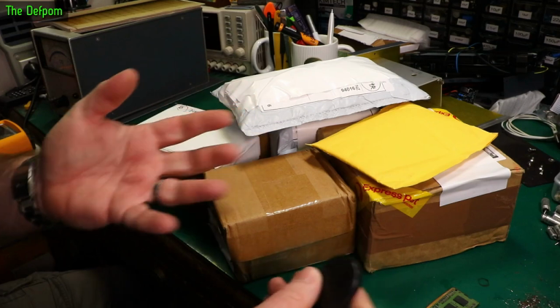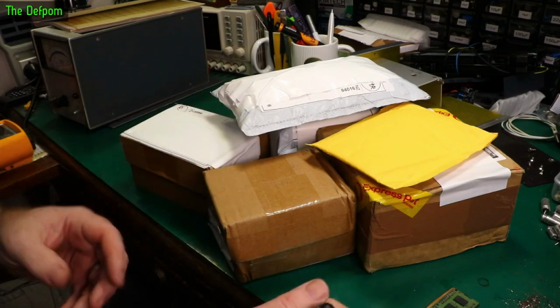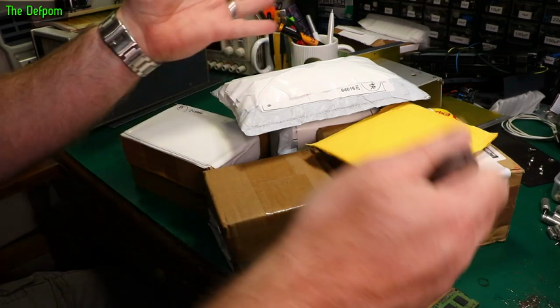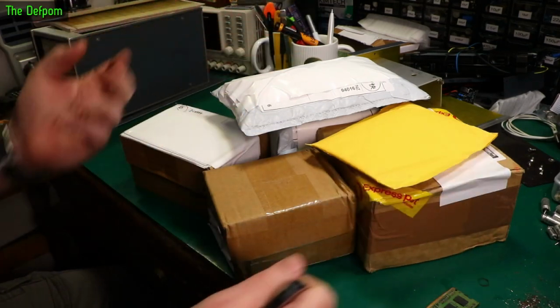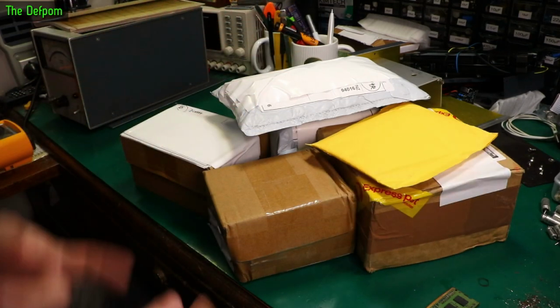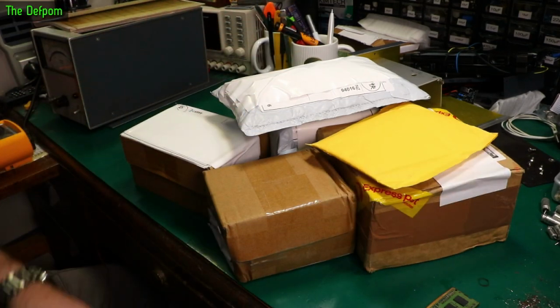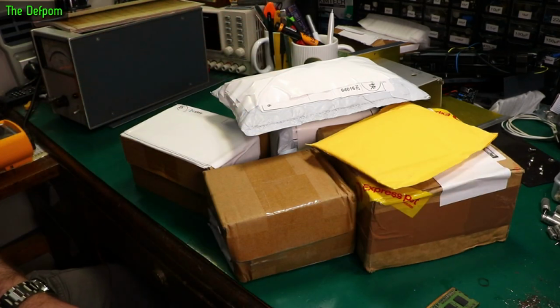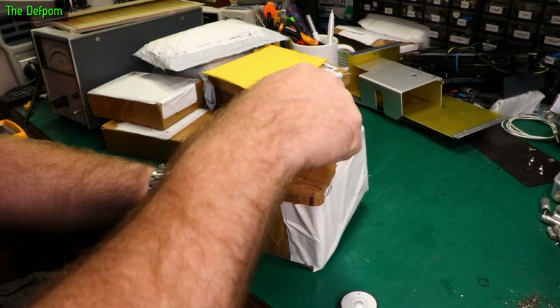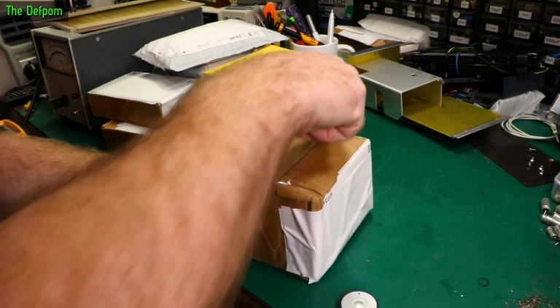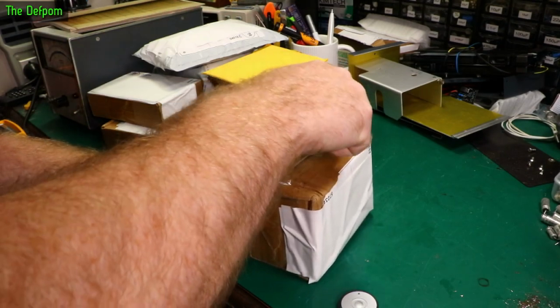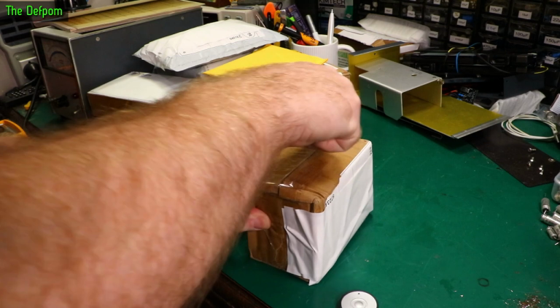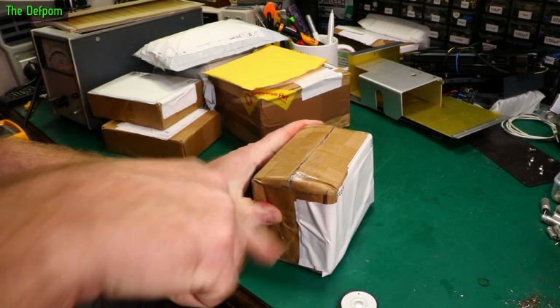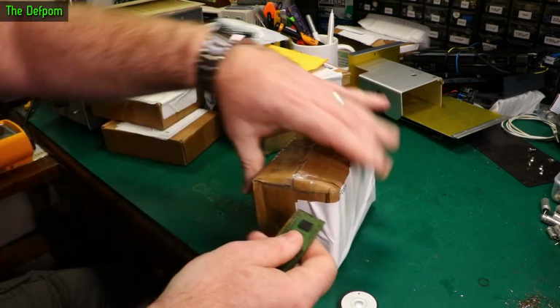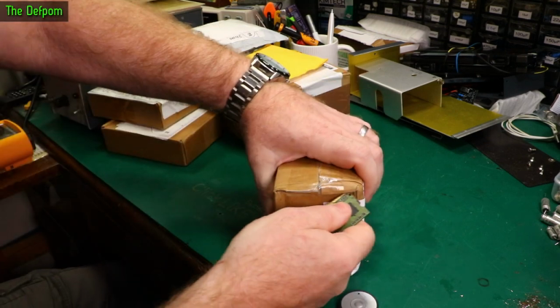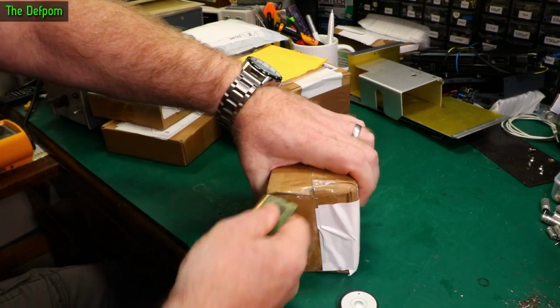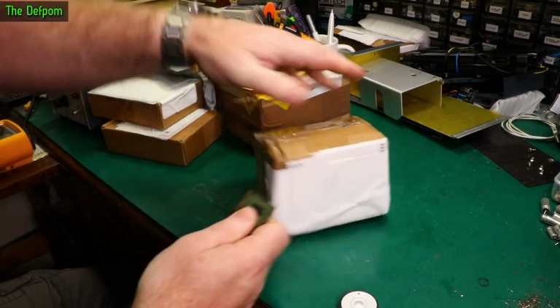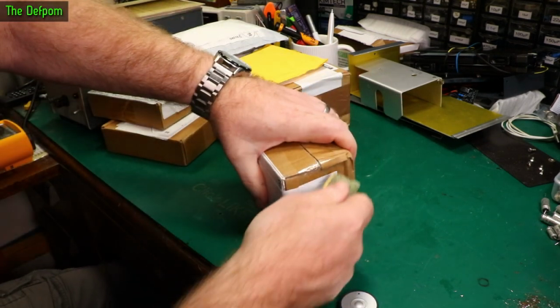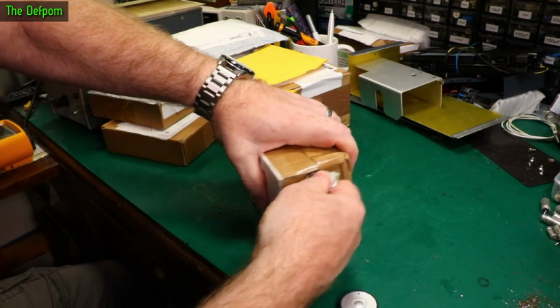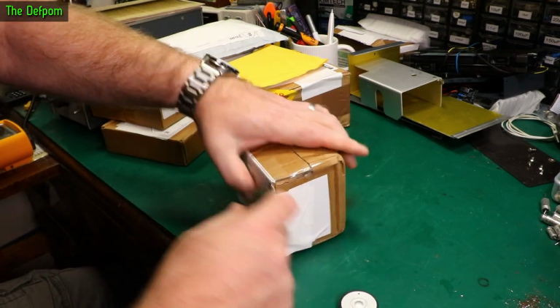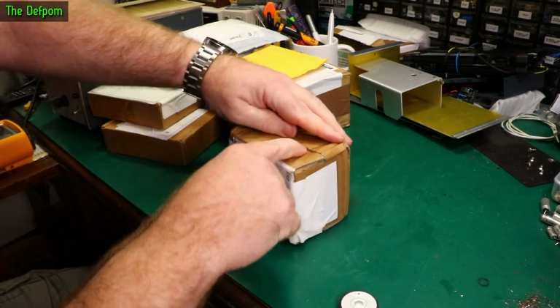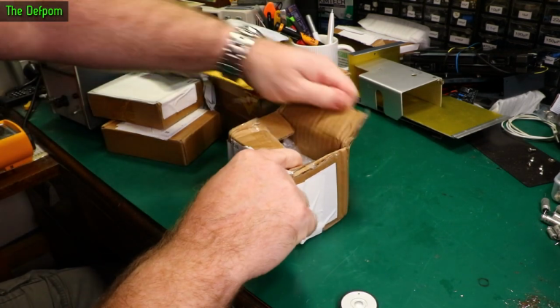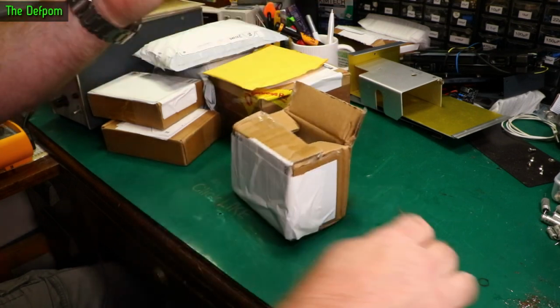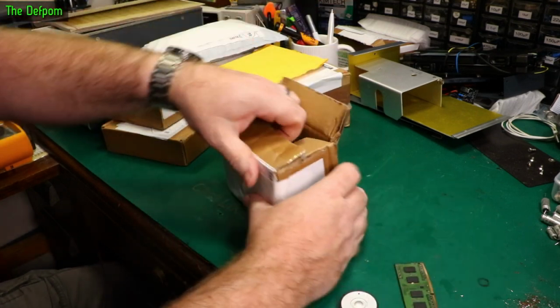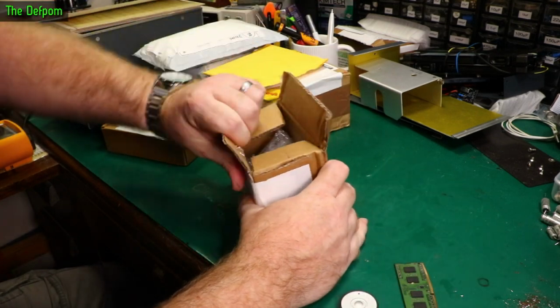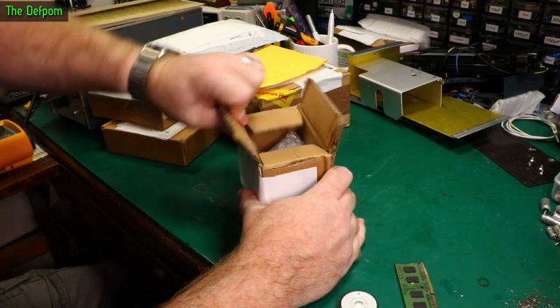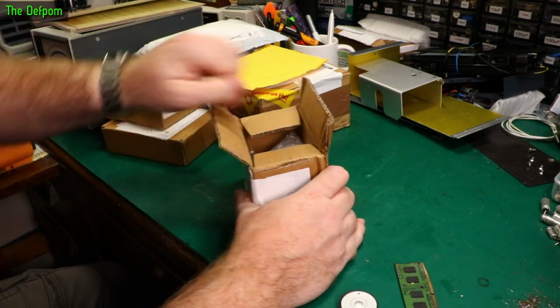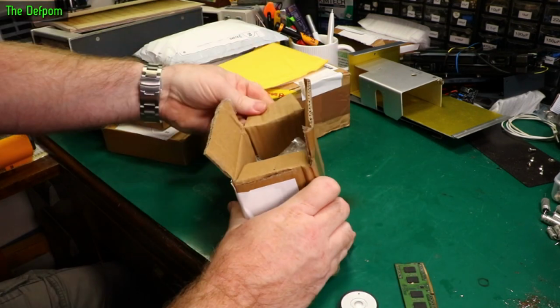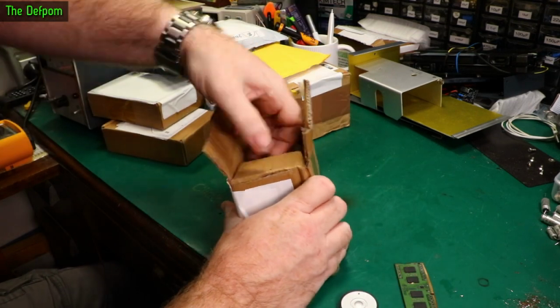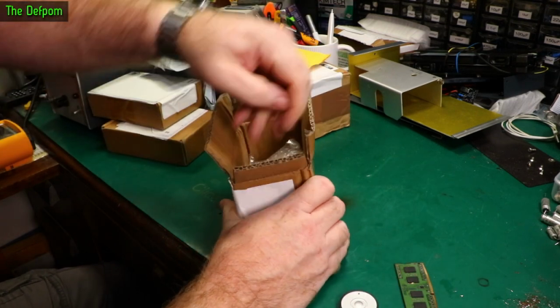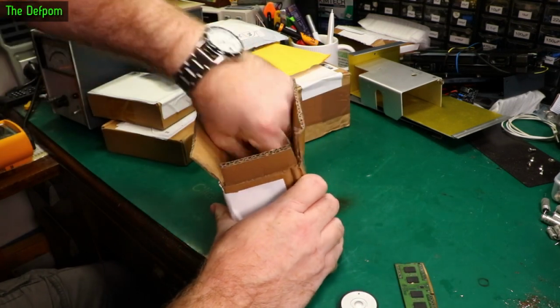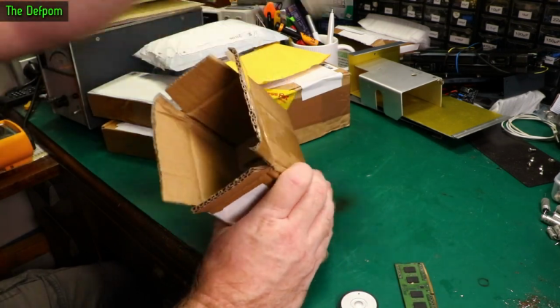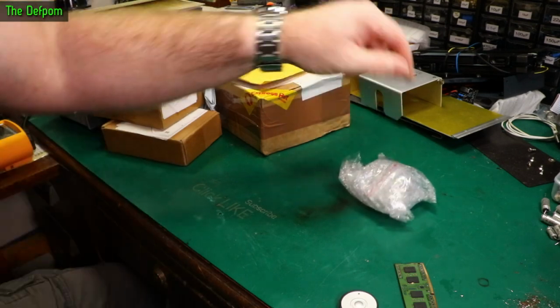Mailbag again, a bunch more stuff, let's get stuck into it. Thanks to my supporters - I'm going to be buying things in my mailbag. I appreciate the donations, it really does help. Running a YouTube channel of this size is costly, especially the sort of things I do.